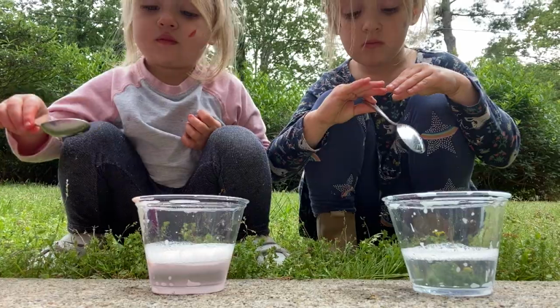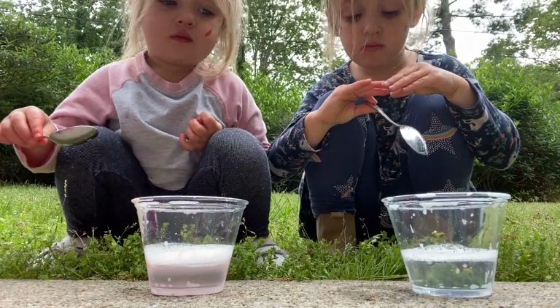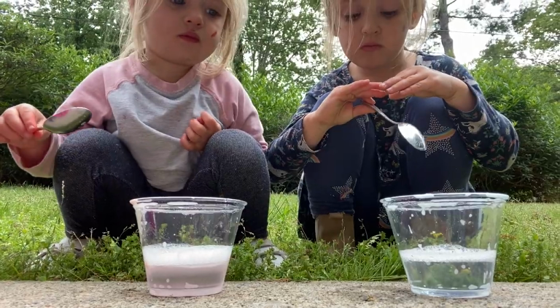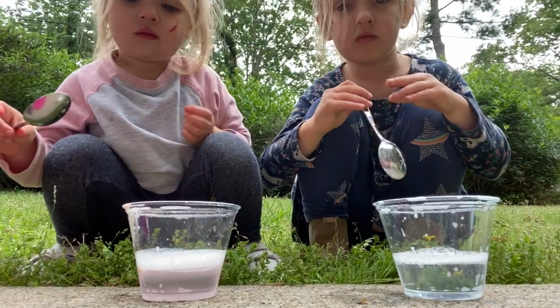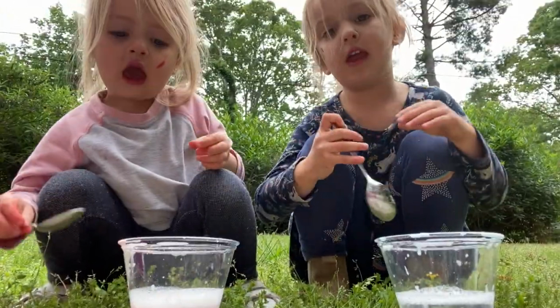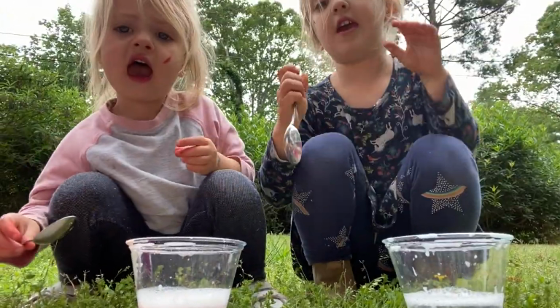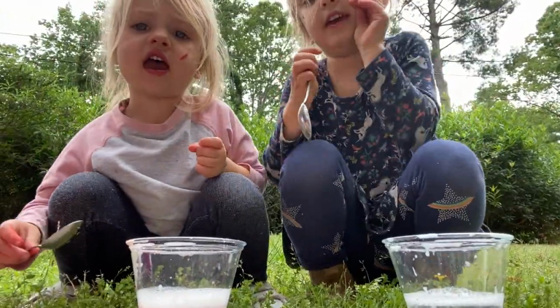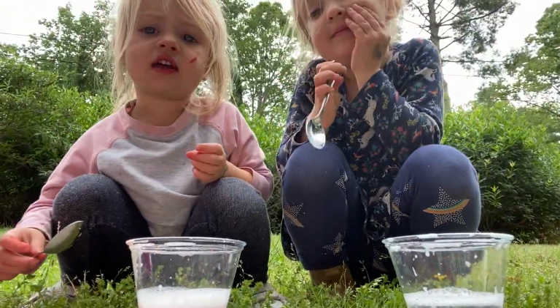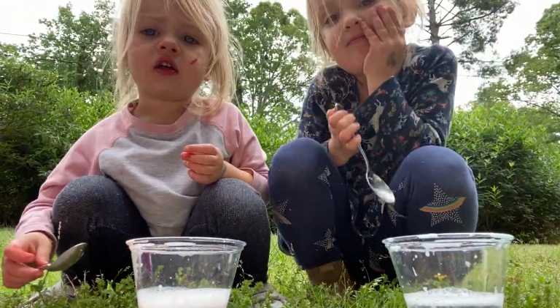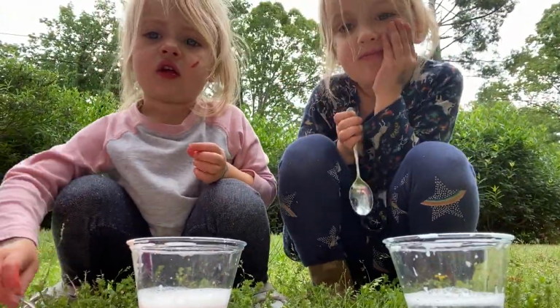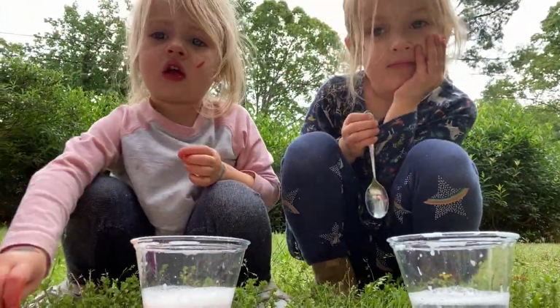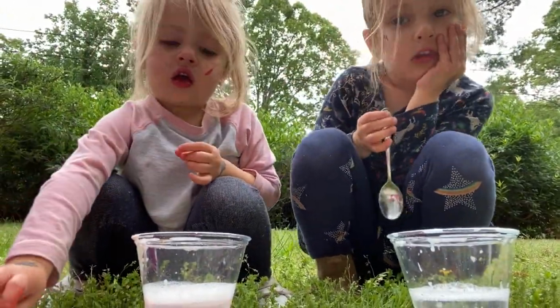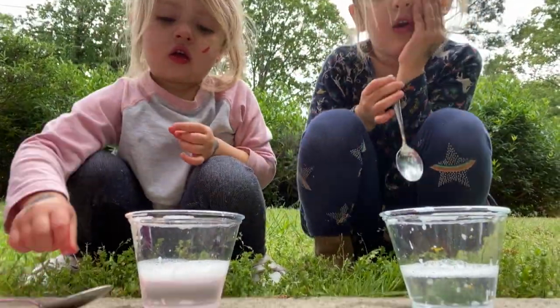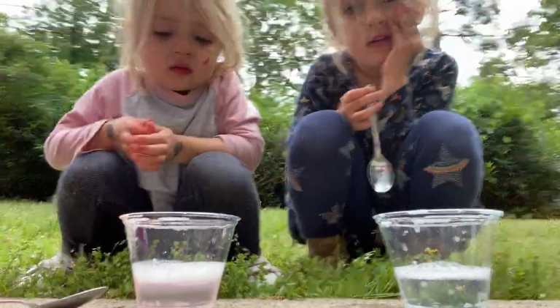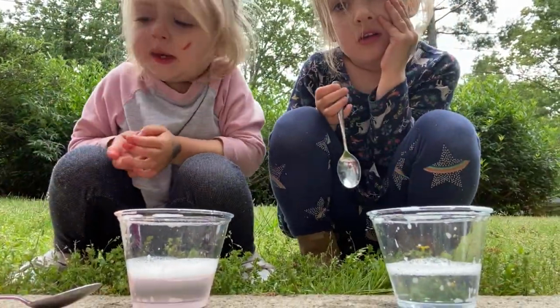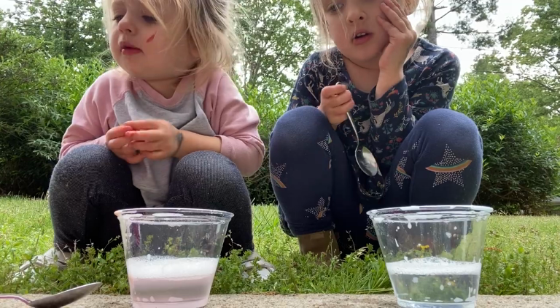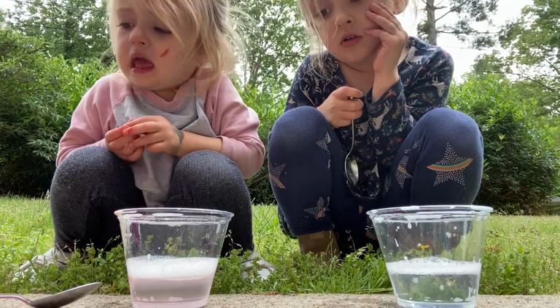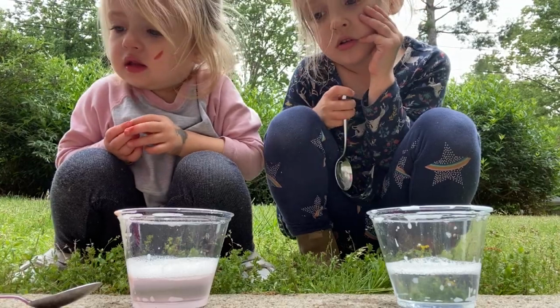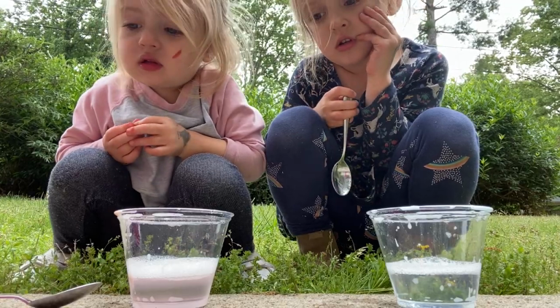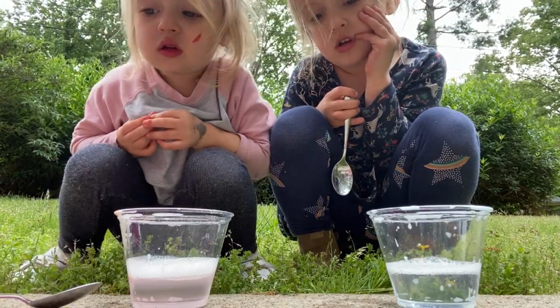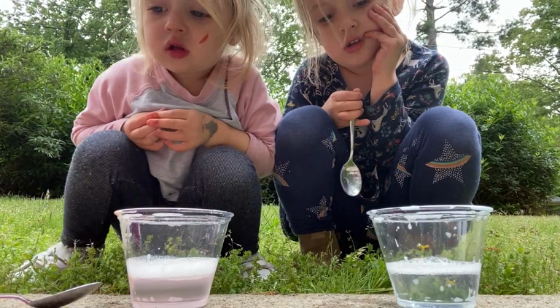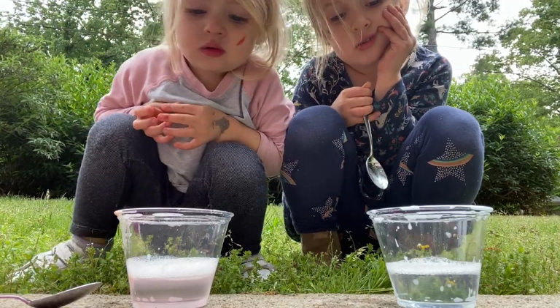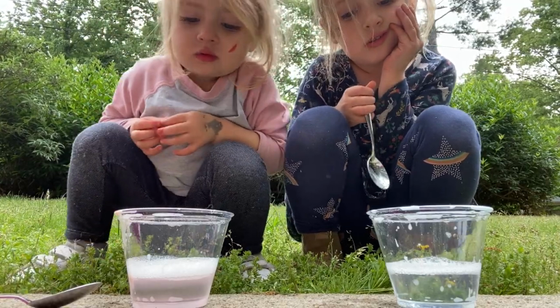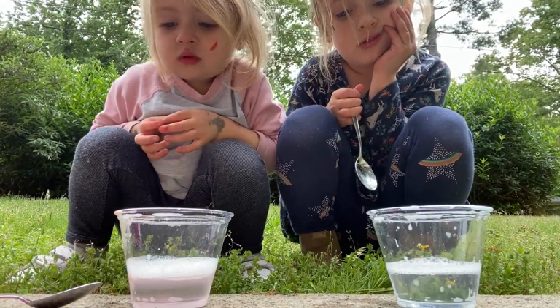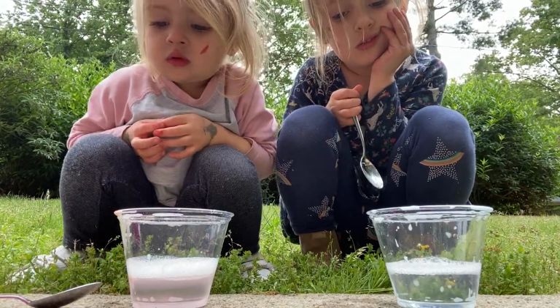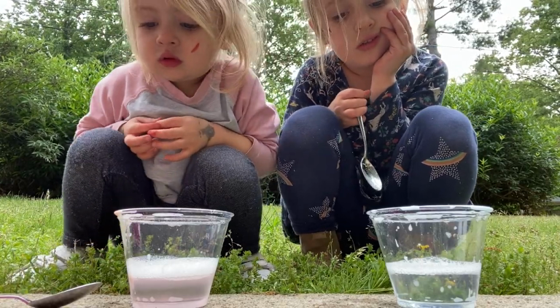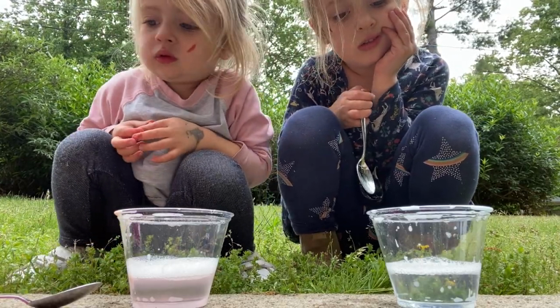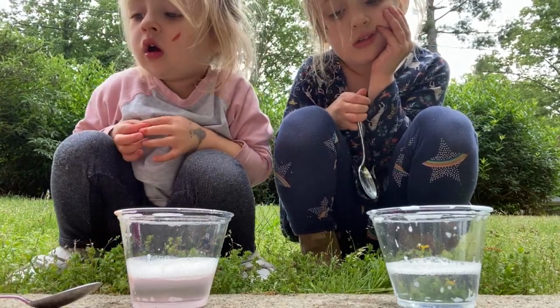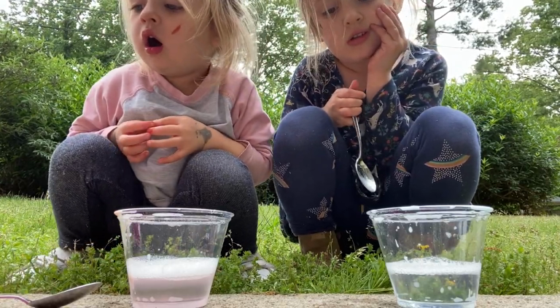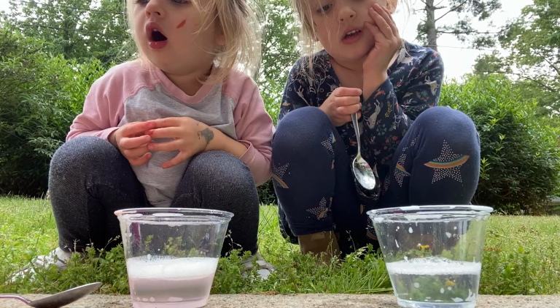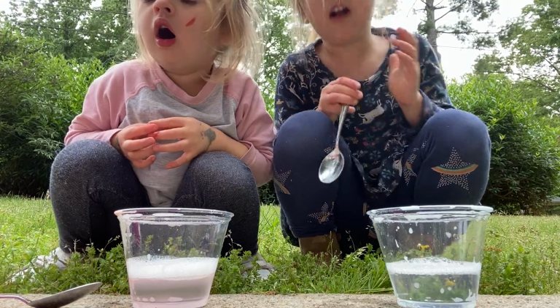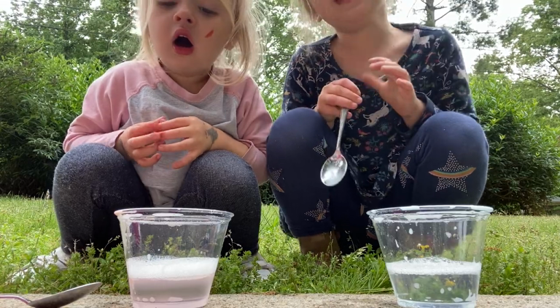All right girls, say hey! What are we making today? A spearmint. A spearmint, yes. We're making an experiment. What kind of experiment, Shuler? A volcano.